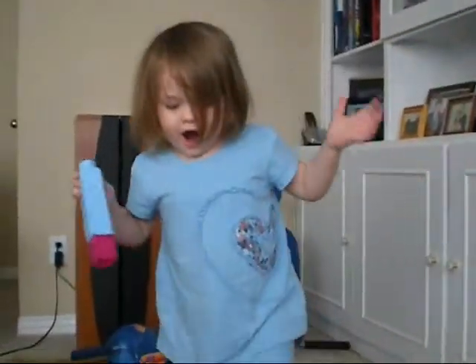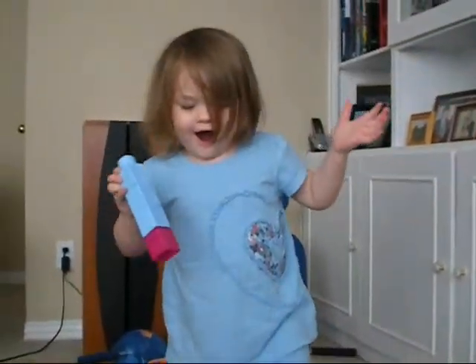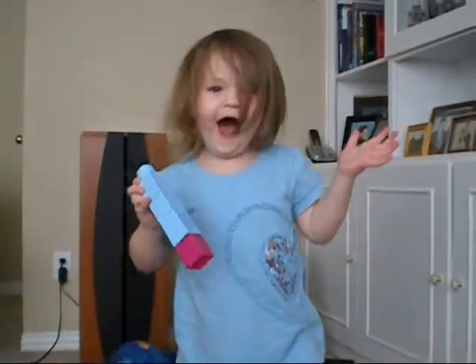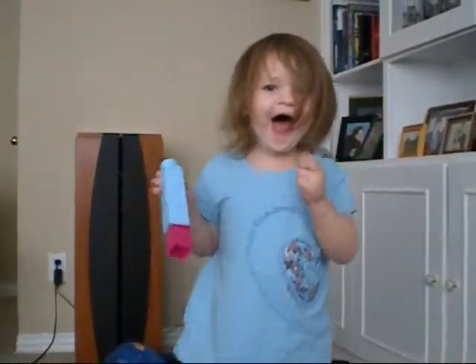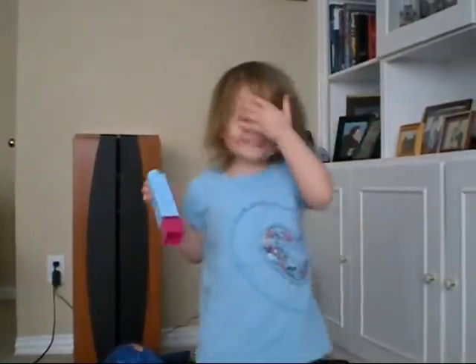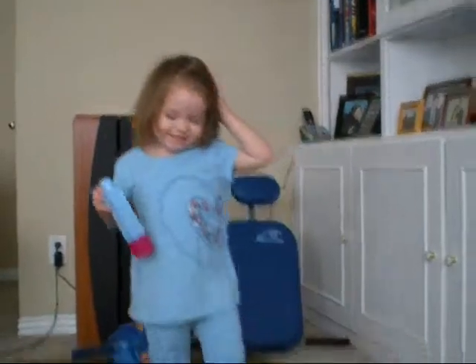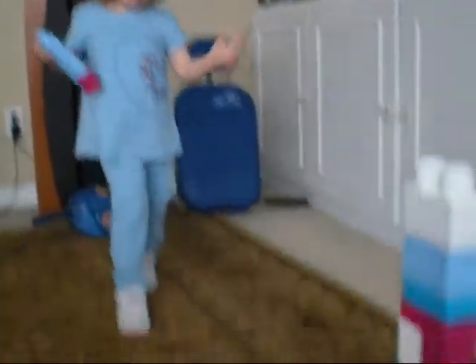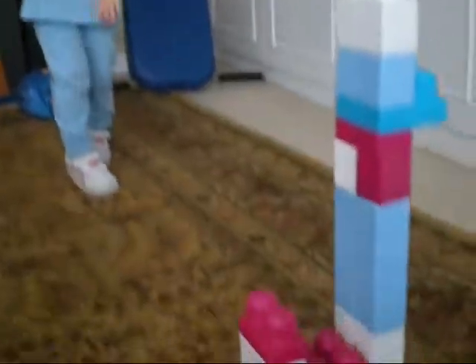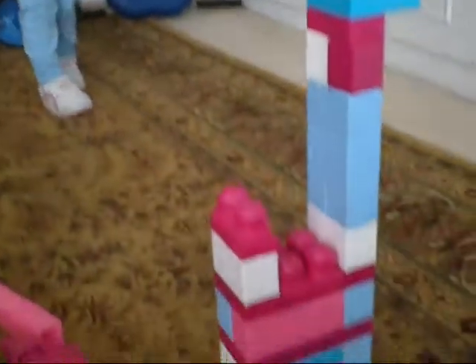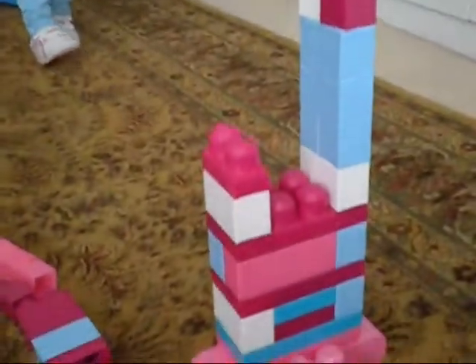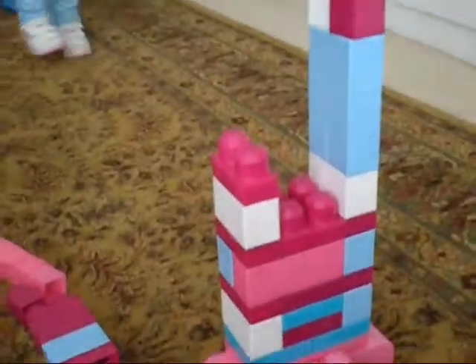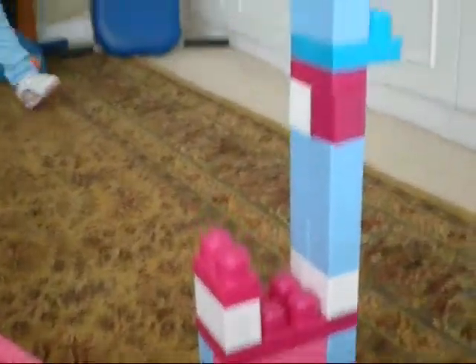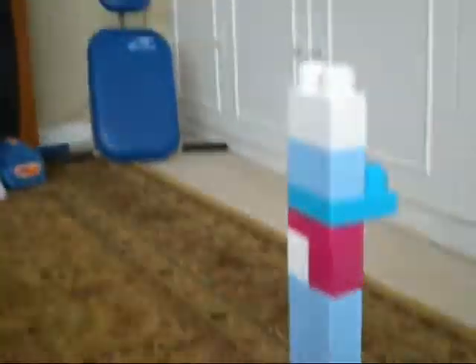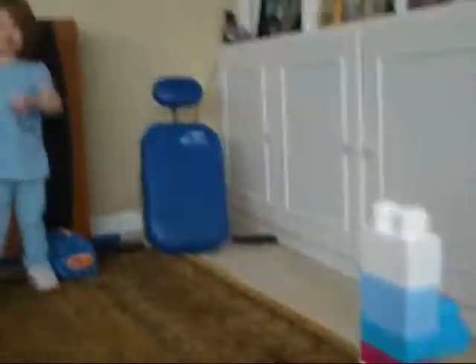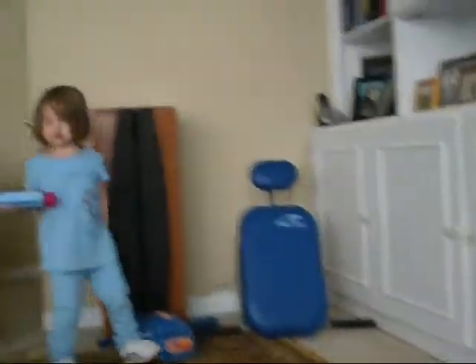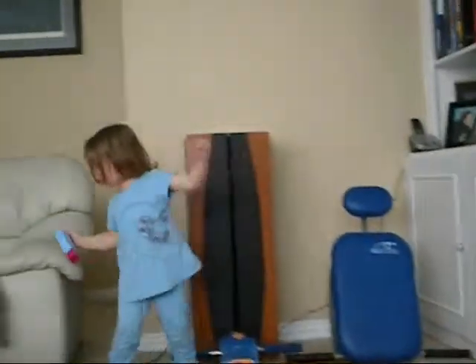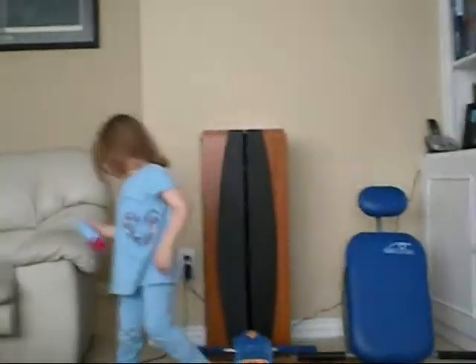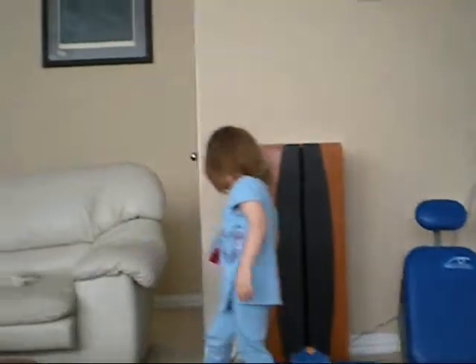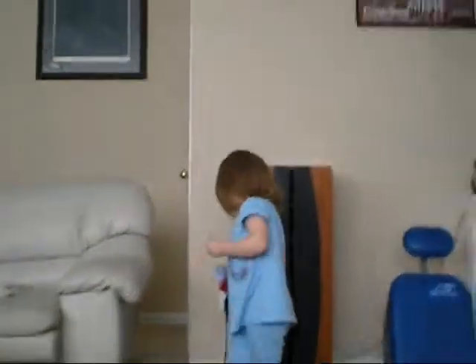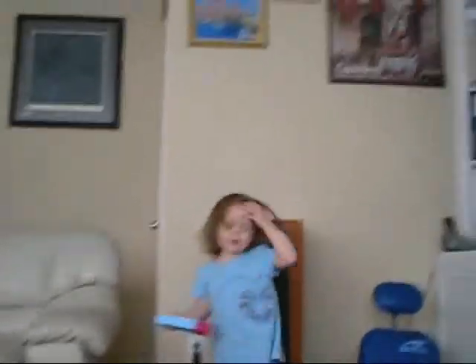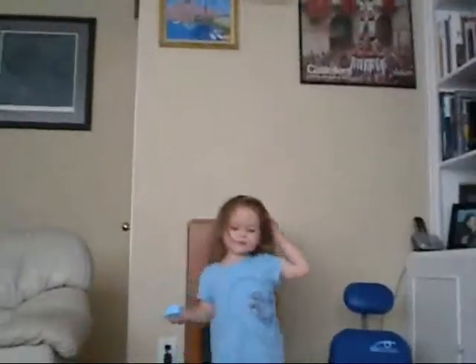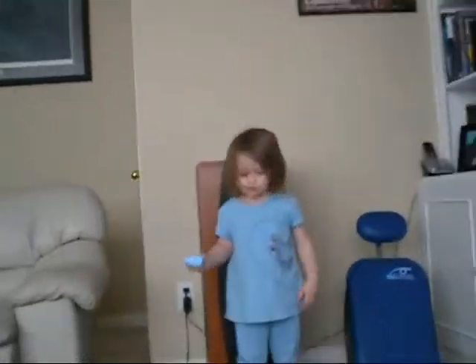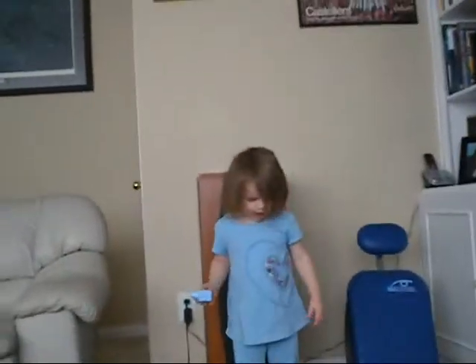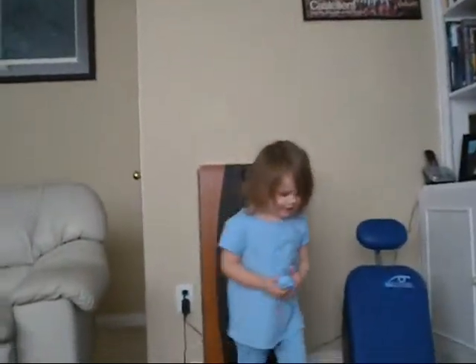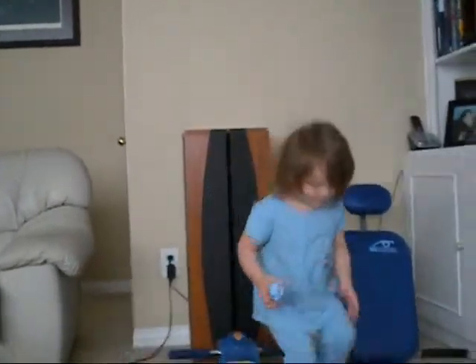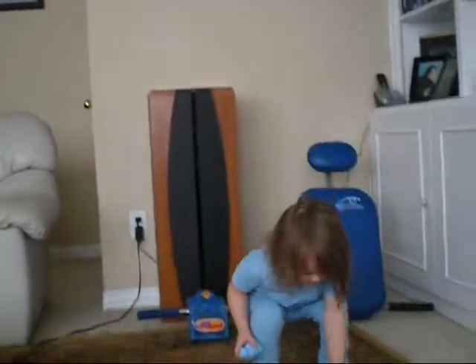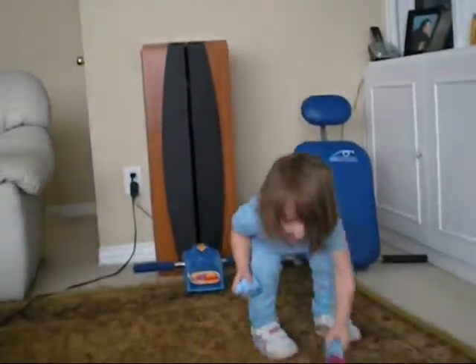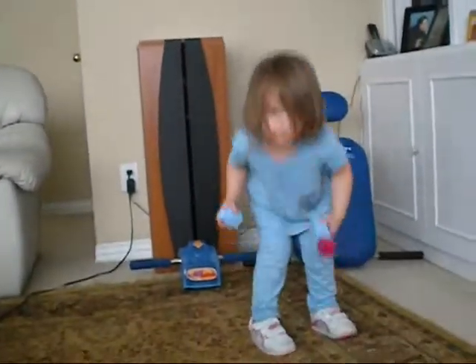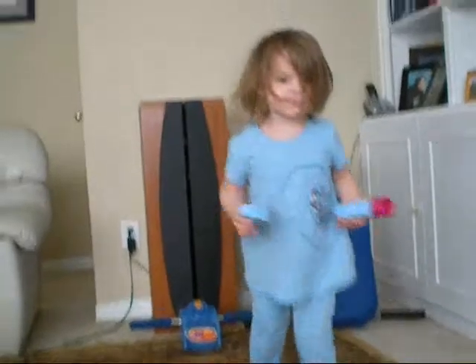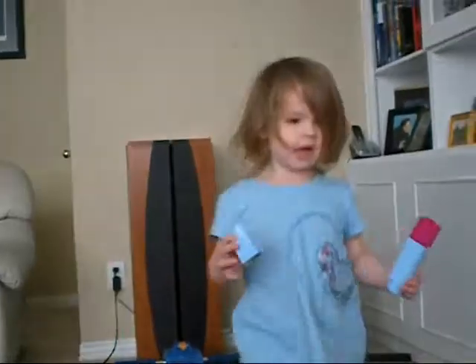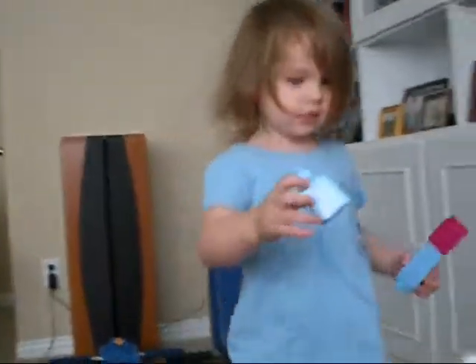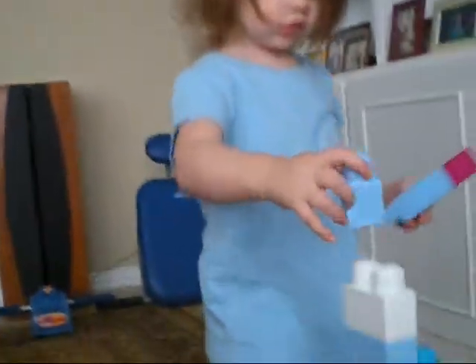Oh! I fell down! Yeah, careful. You're going to fall down. I think I can fall down. I fell down.